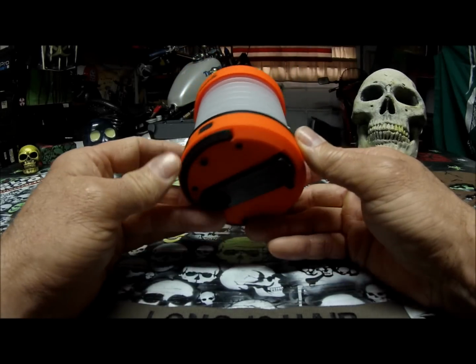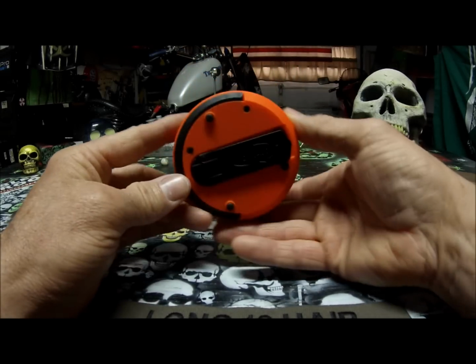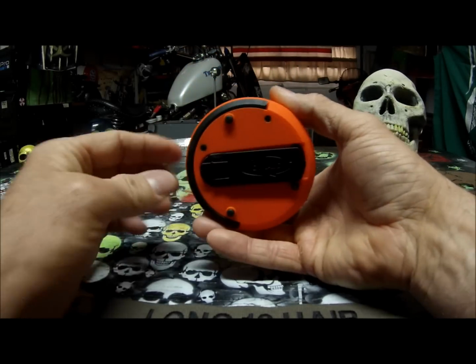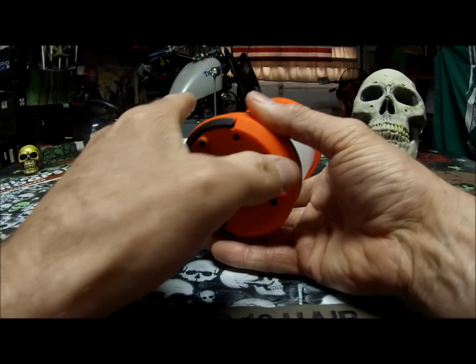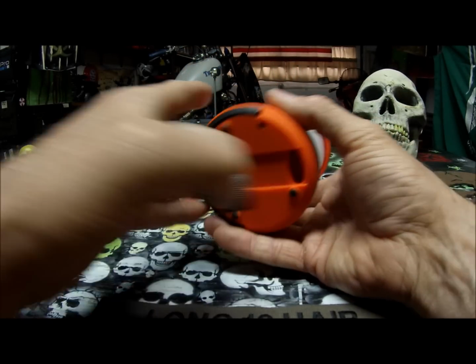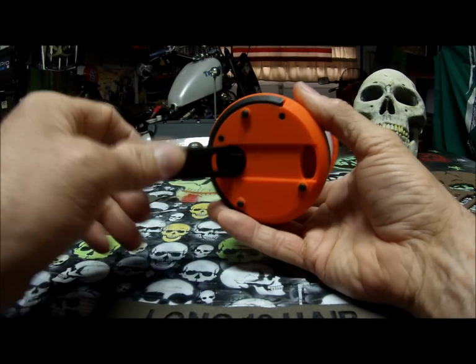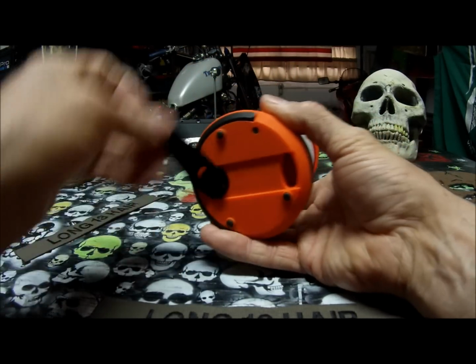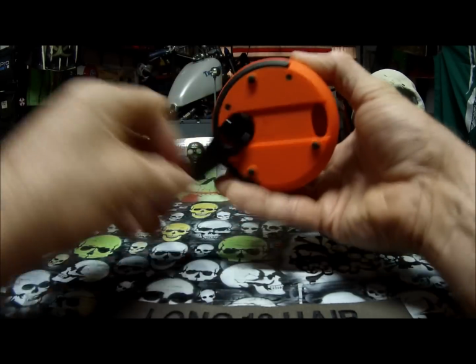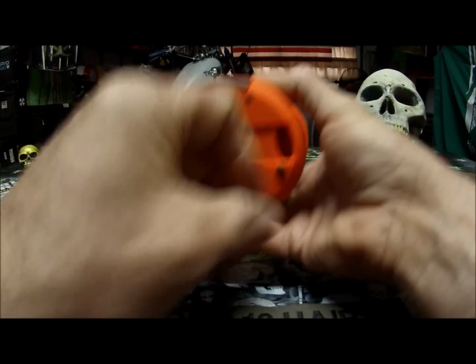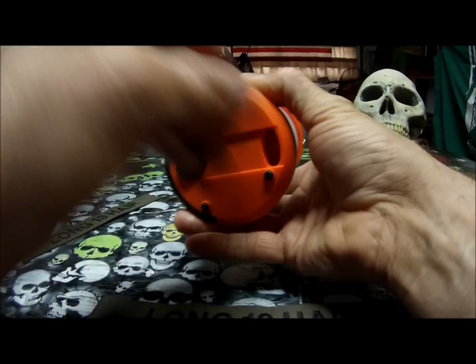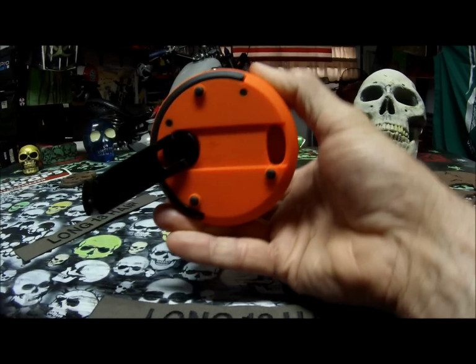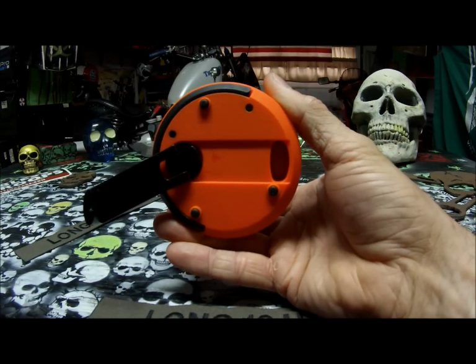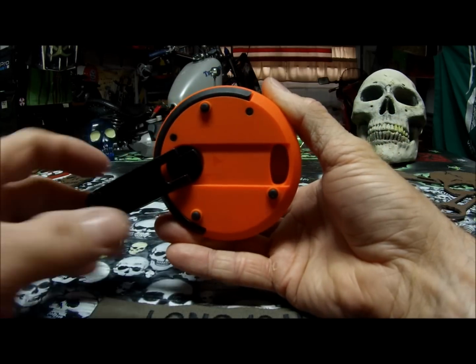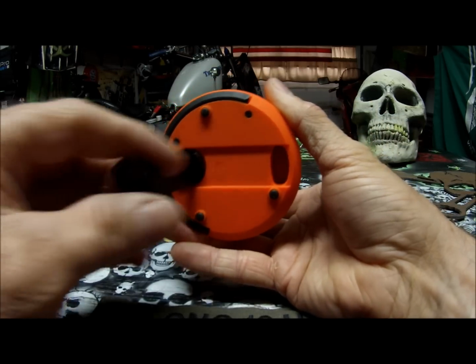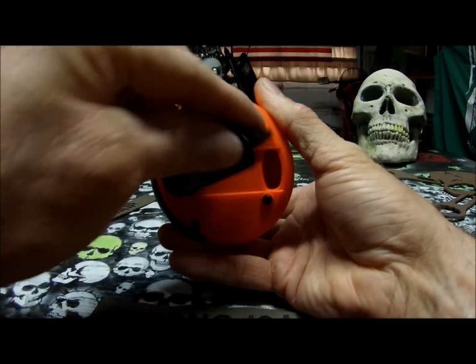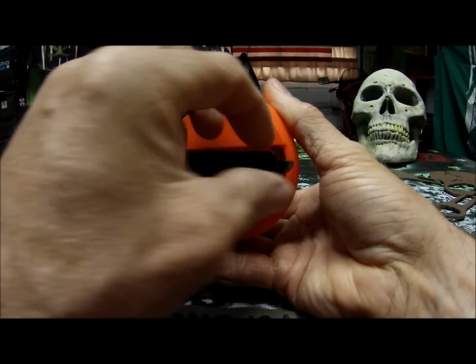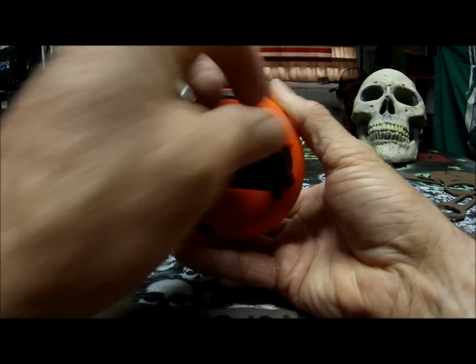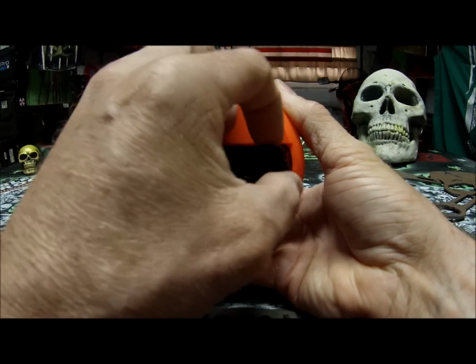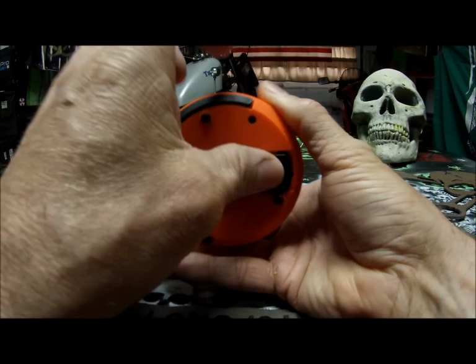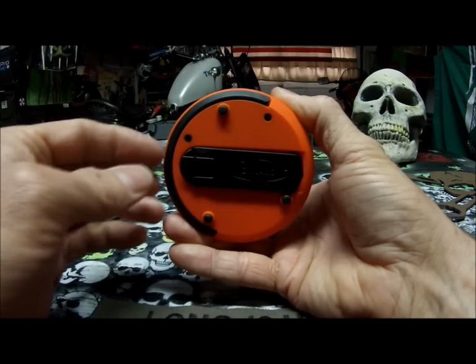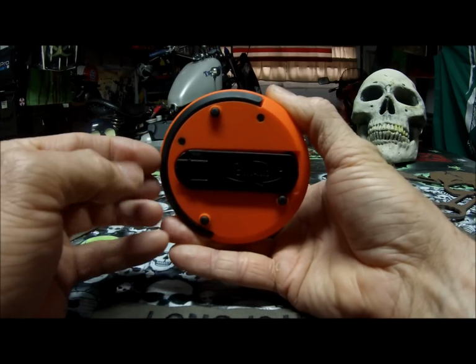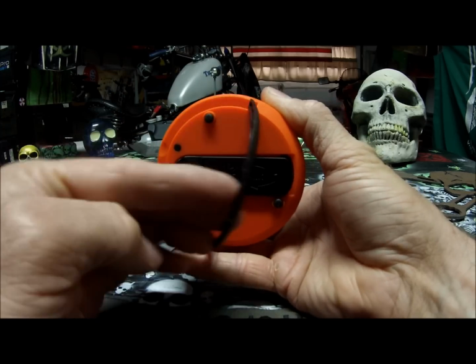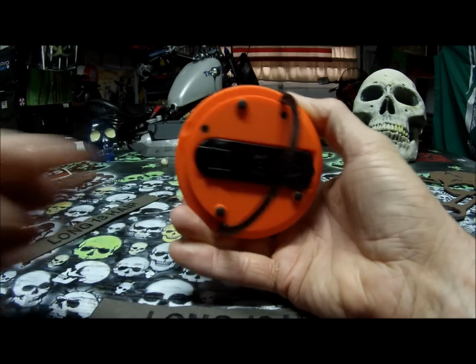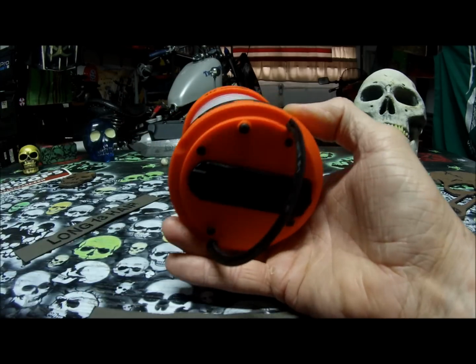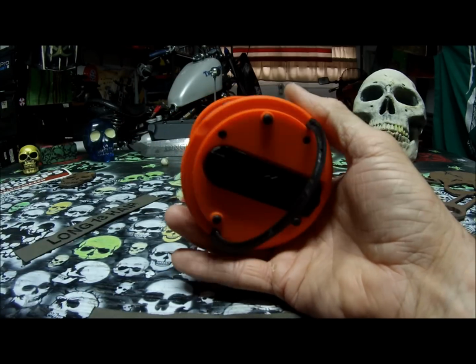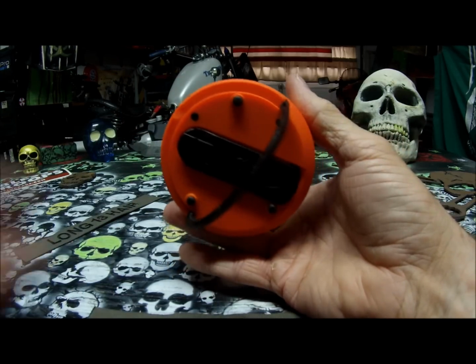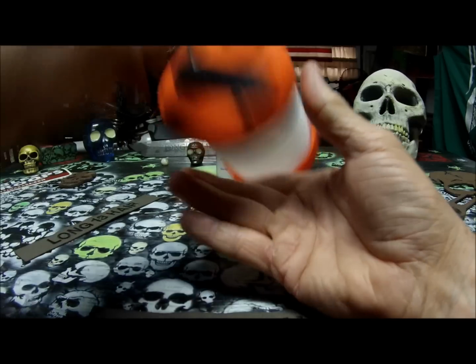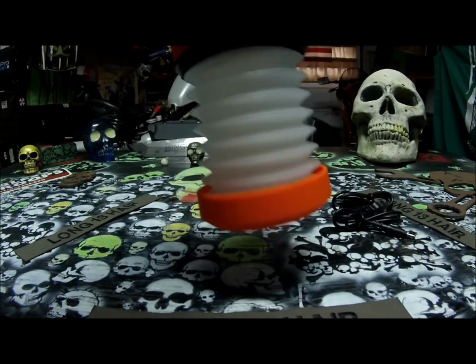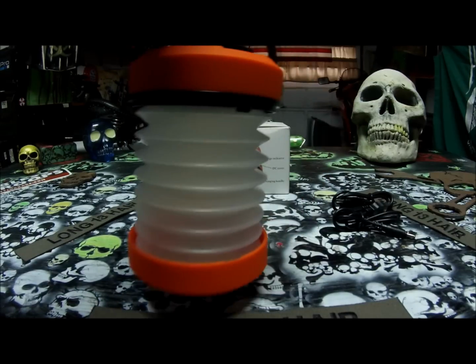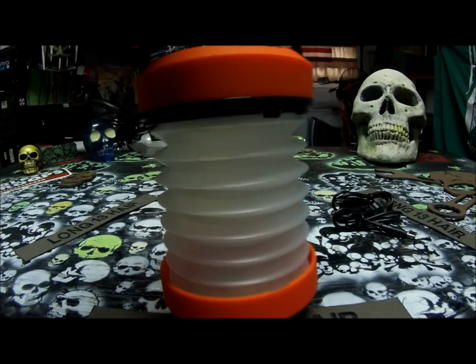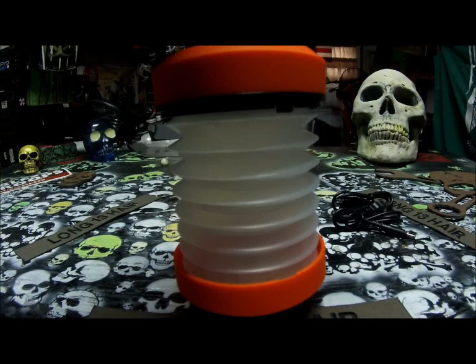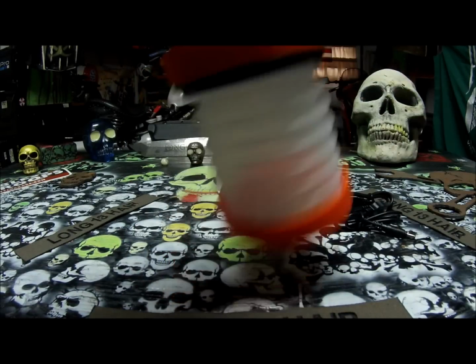It also has a hand crank, so if your battery gets low you can crank it up. It also has a handle here where you can hang it — whether in your tent or wherever.